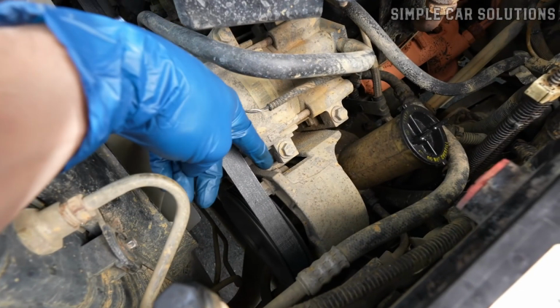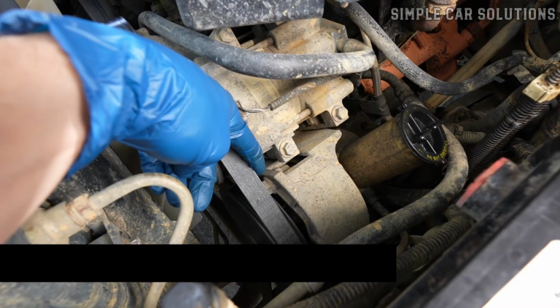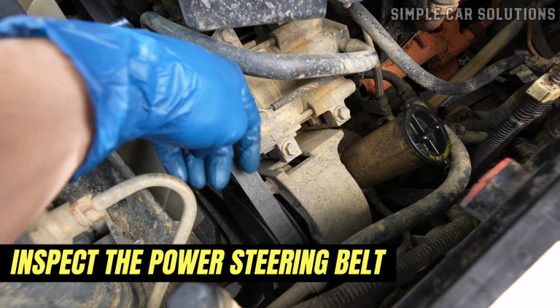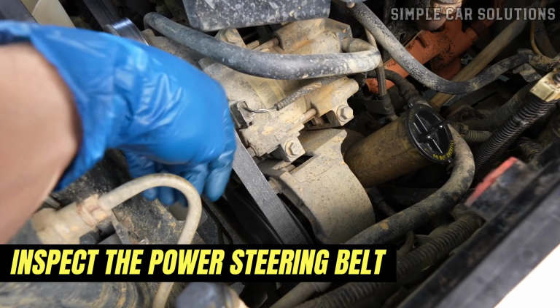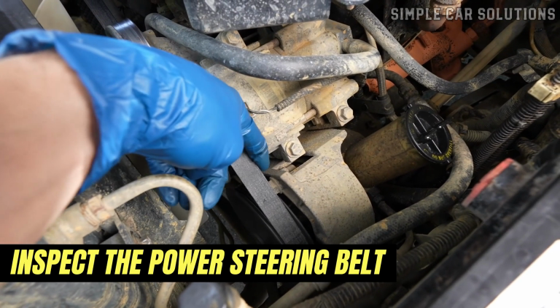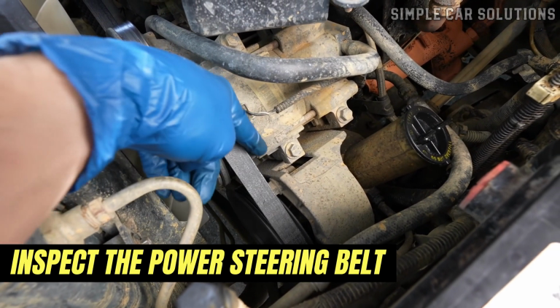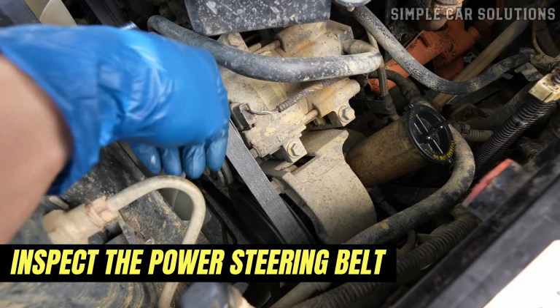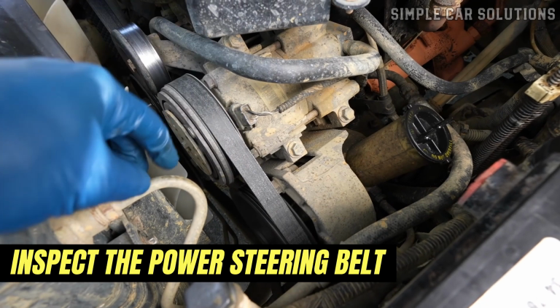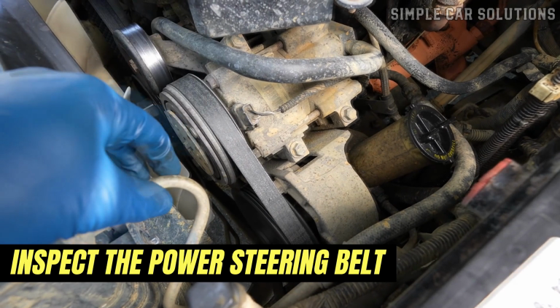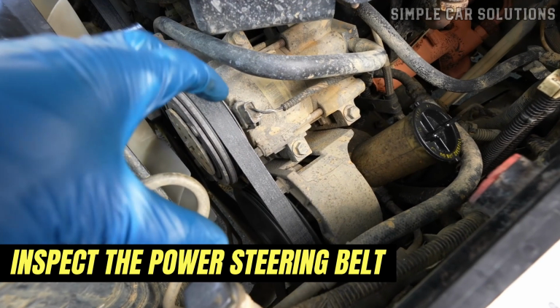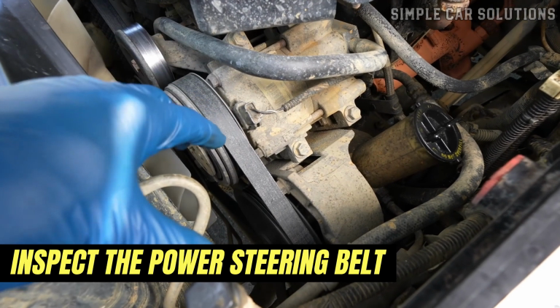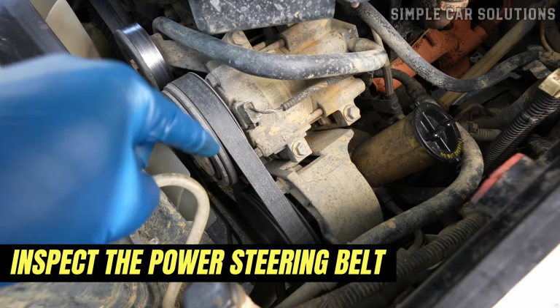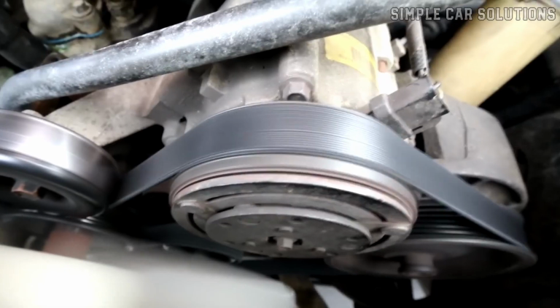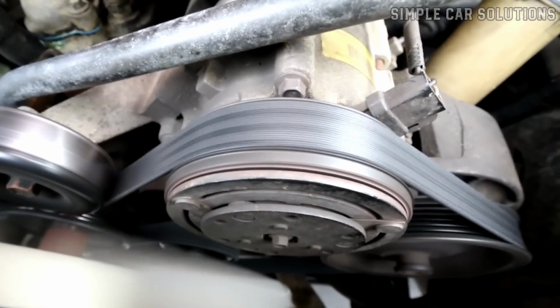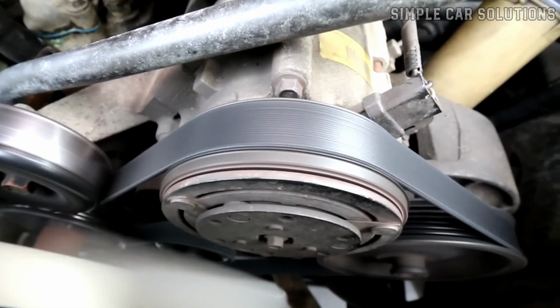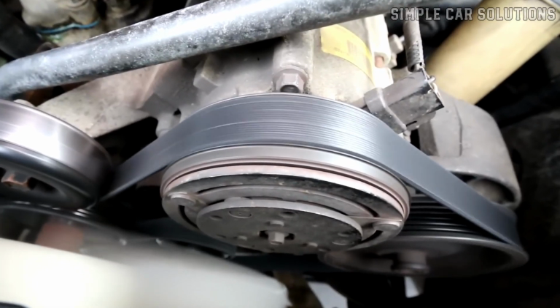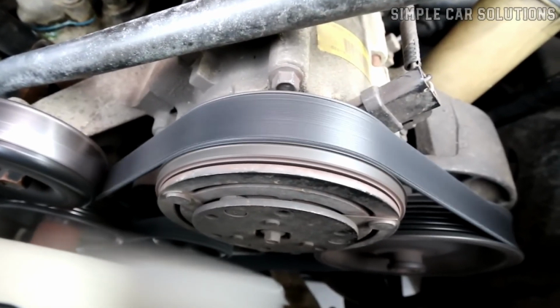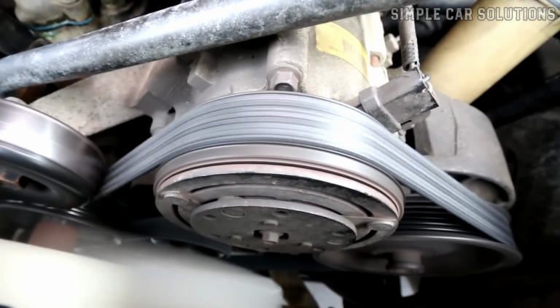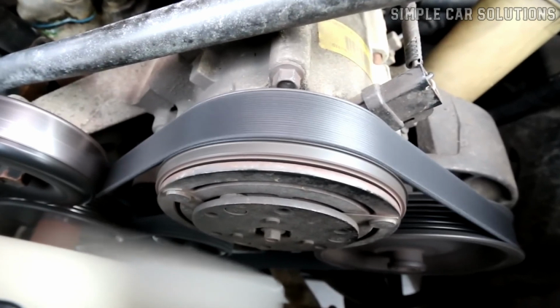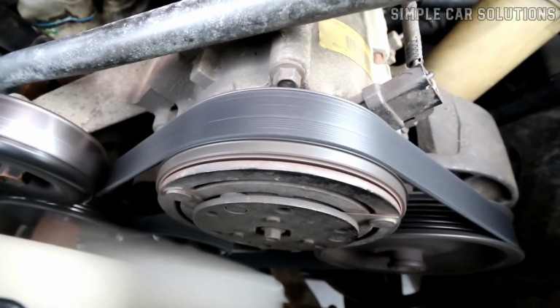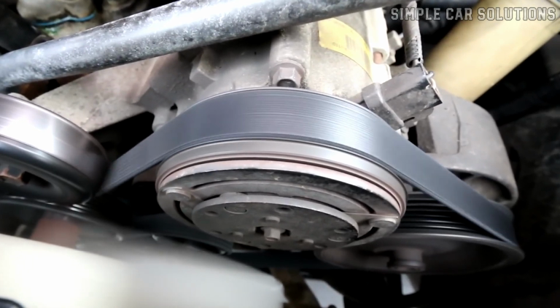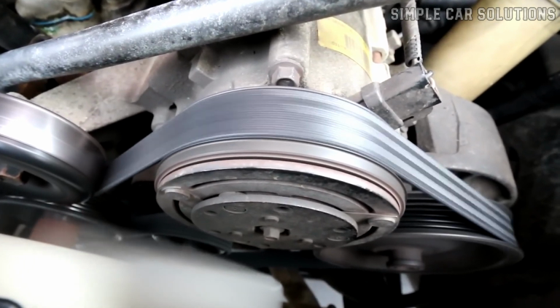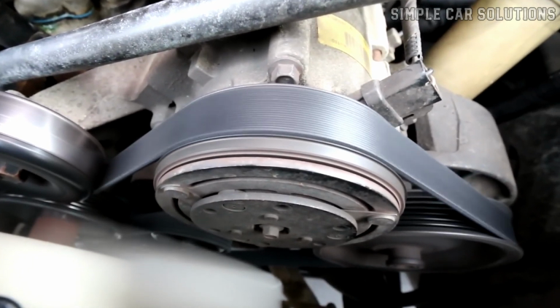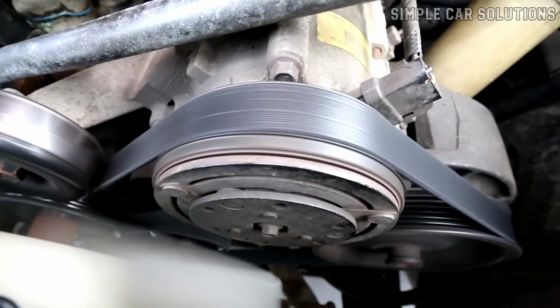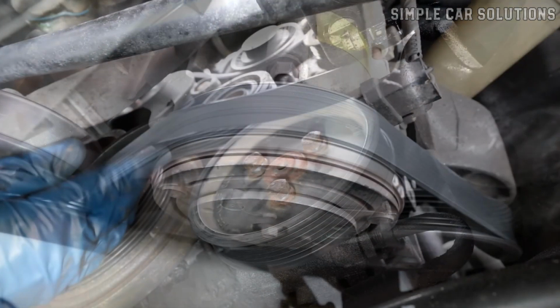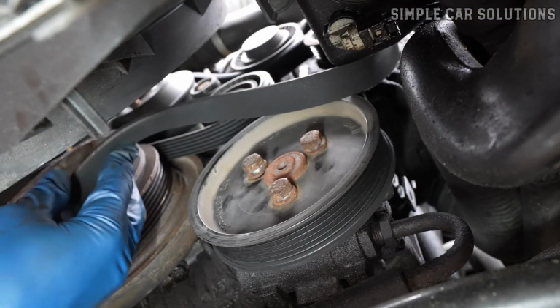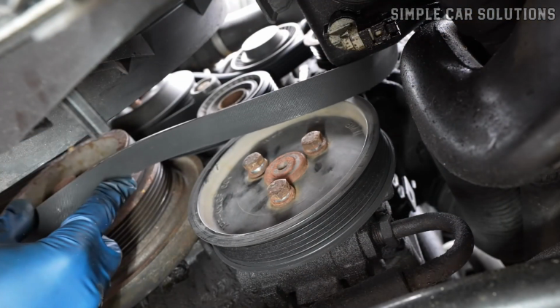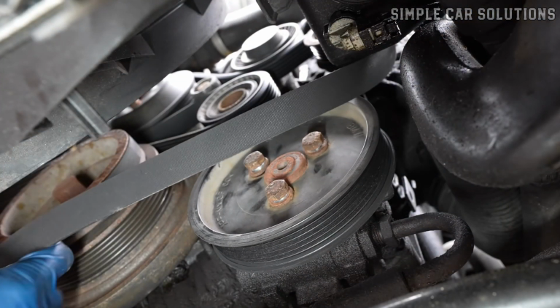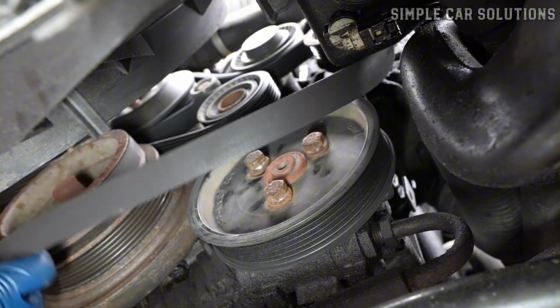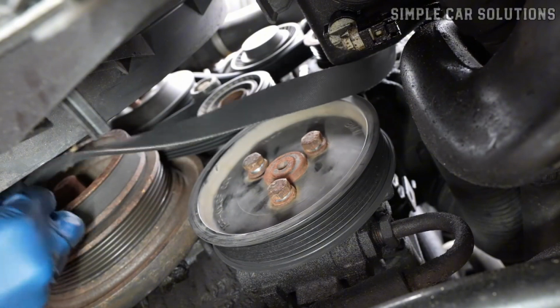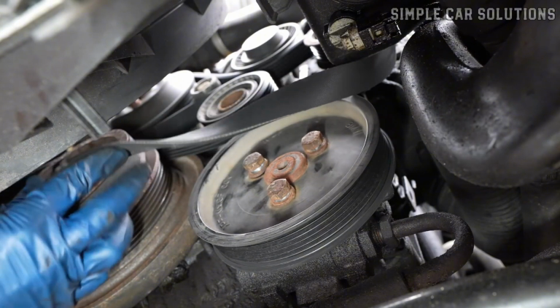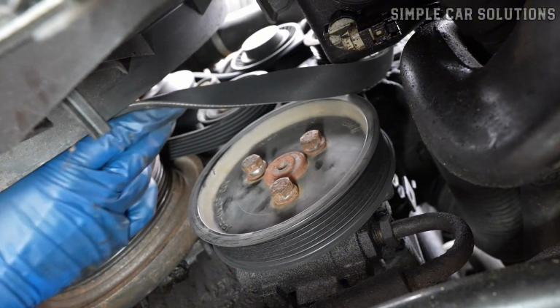Additionally, inspect the power steering belt to ensure it's intact and properly tensioned. If the belt is loose, broken, or missing, the power steering pump won't function properly. Make sure the belt looks in good condition with no signs of damage.